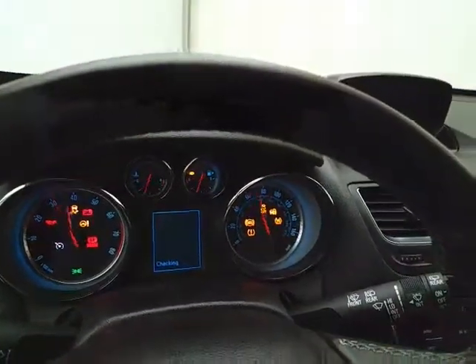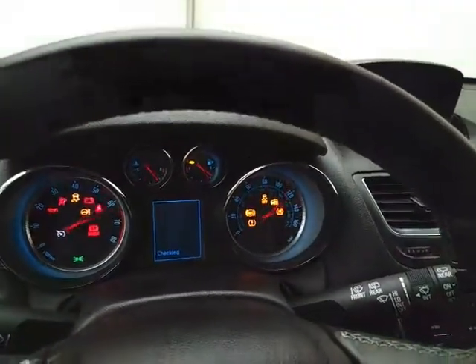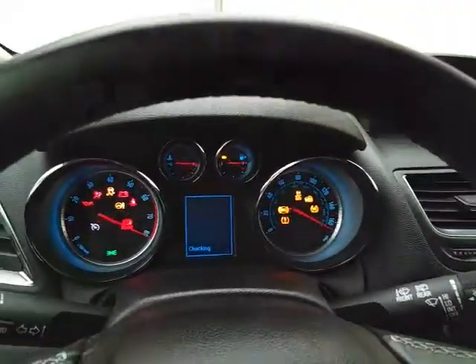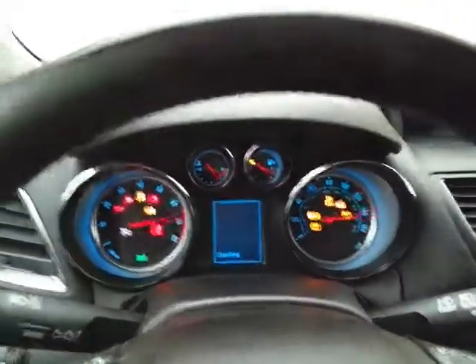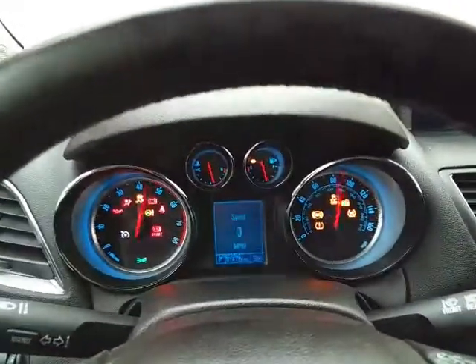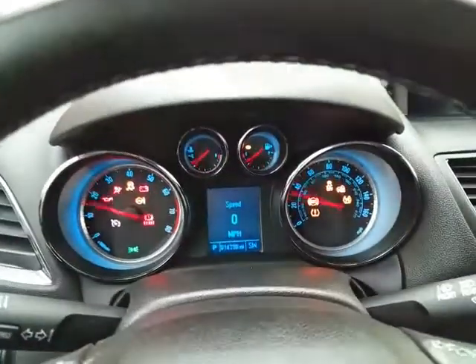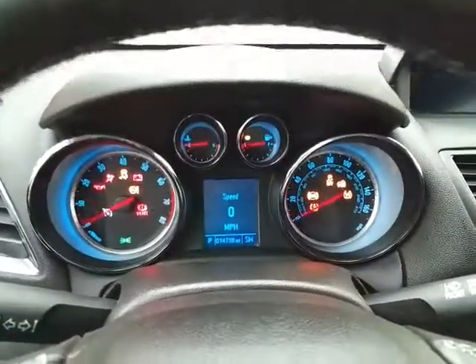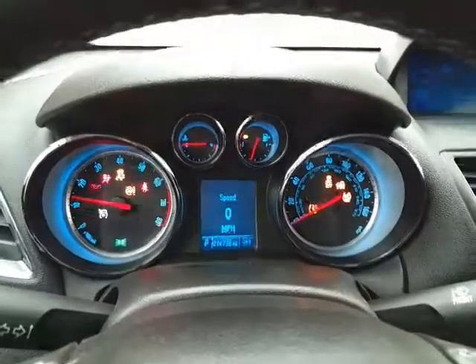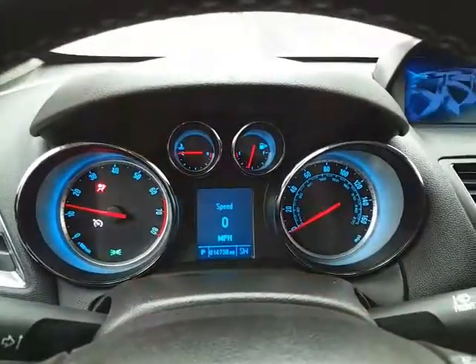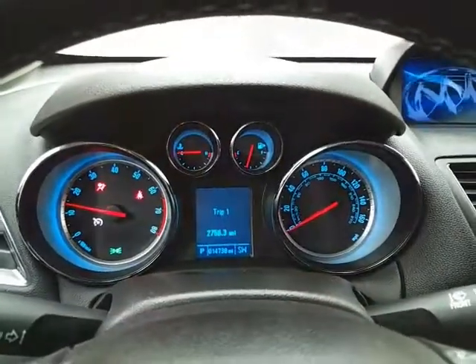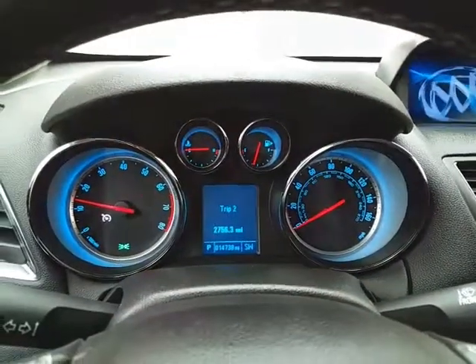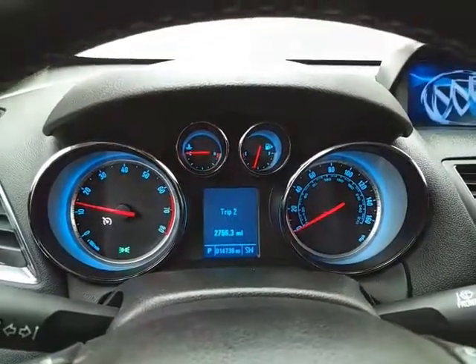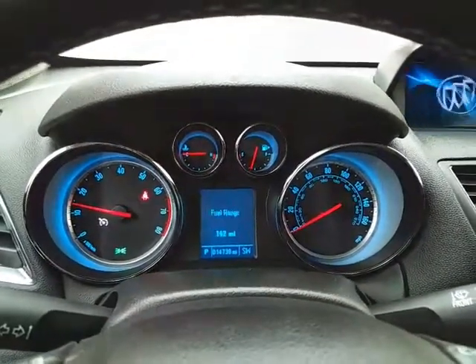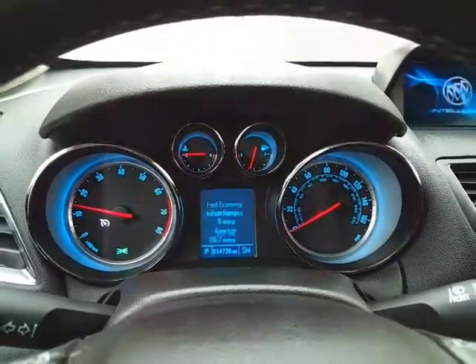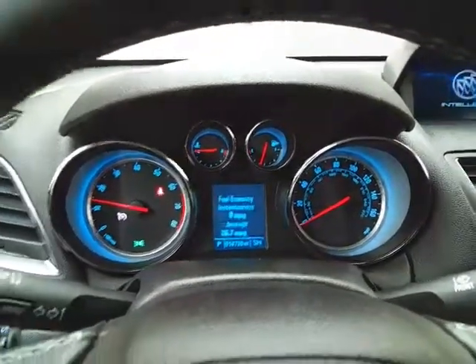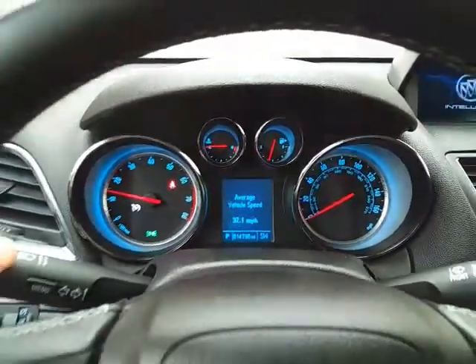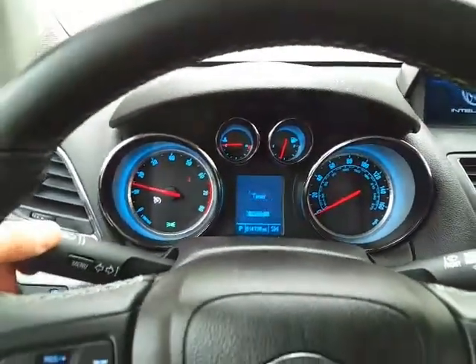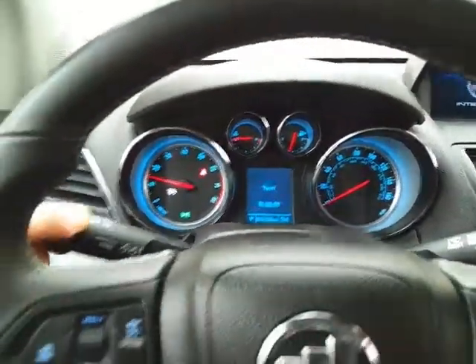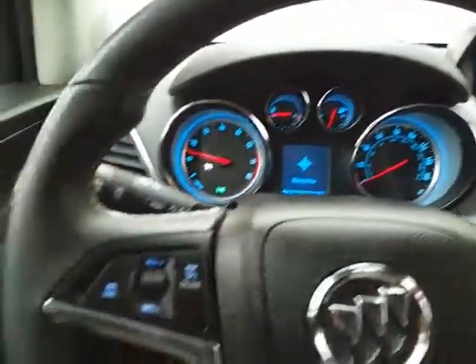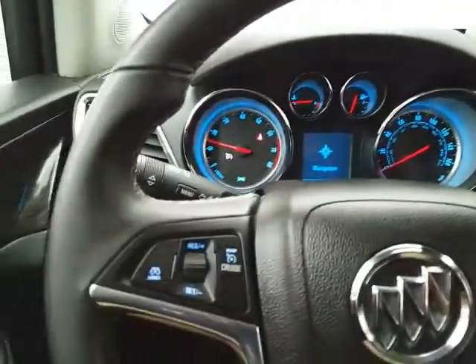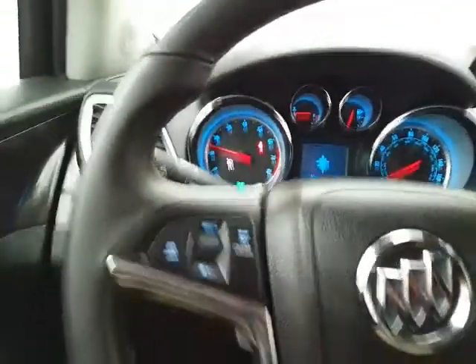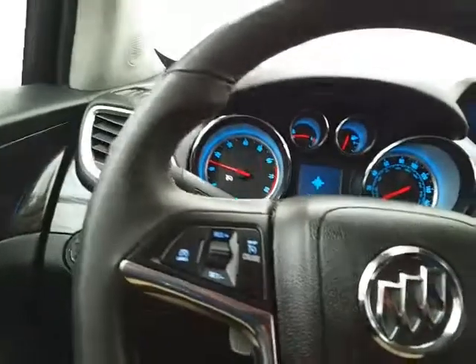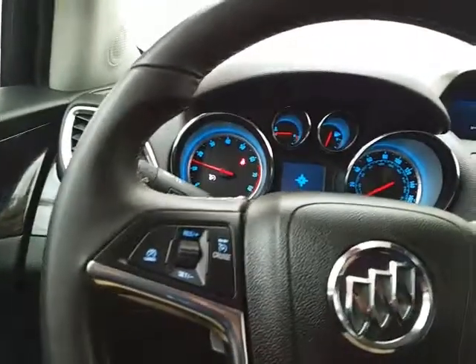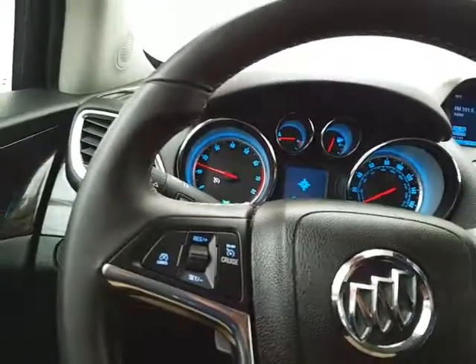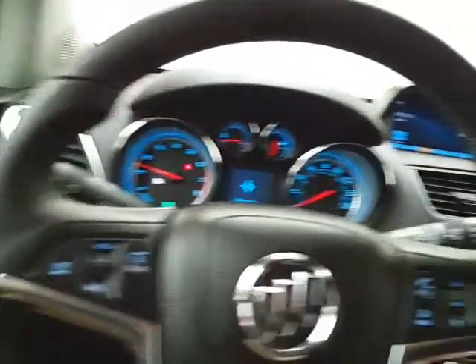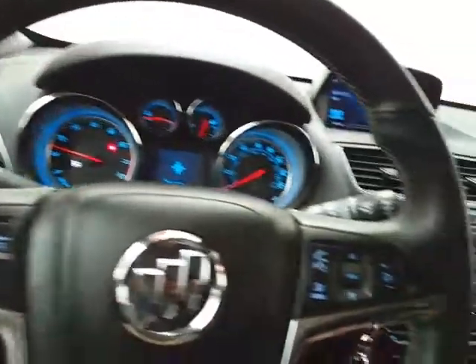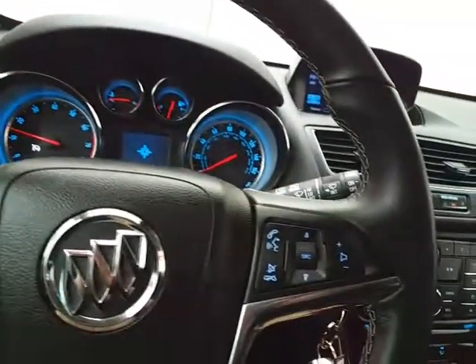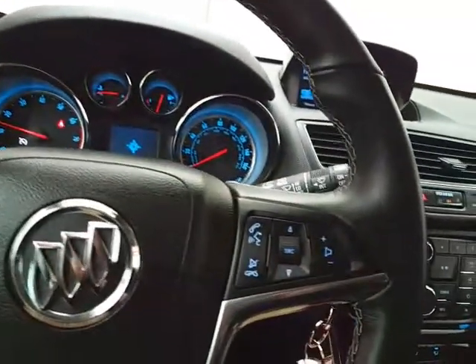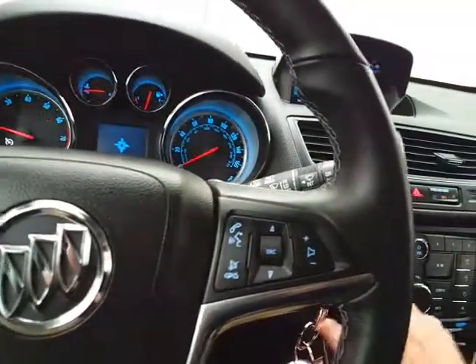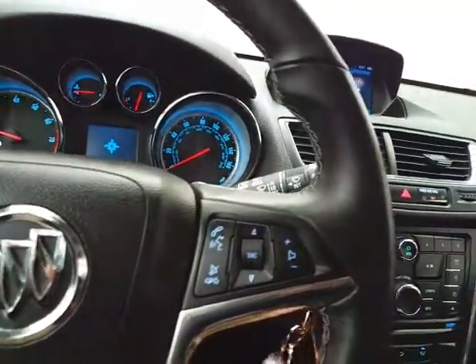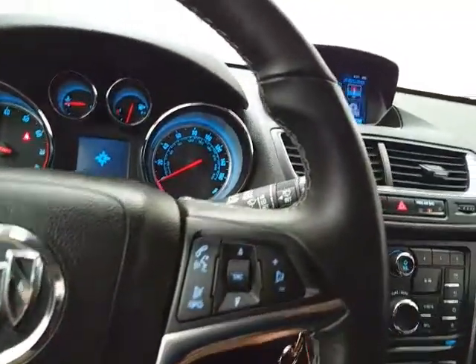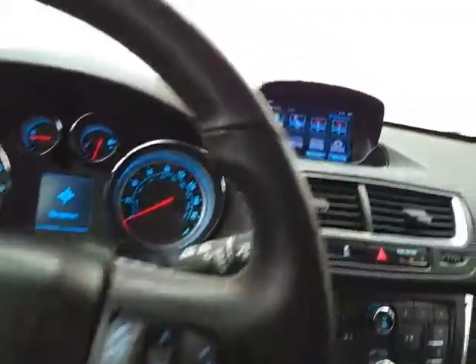Large, easy-to-read gauges with driver information system. Cruise control and steering wheel mounted audio controls — you can keep your hands on the wheel.